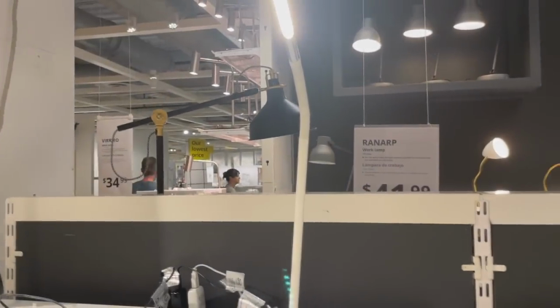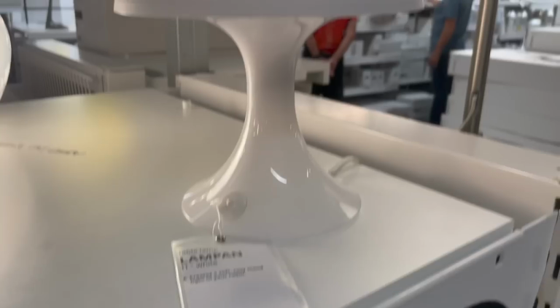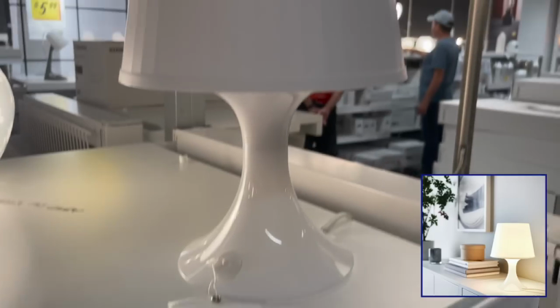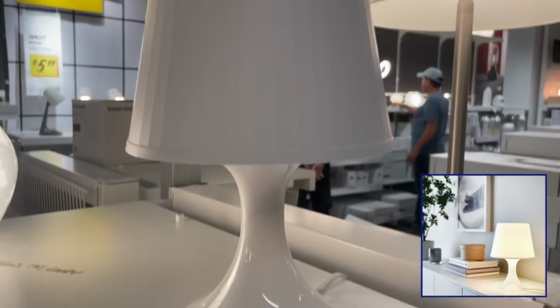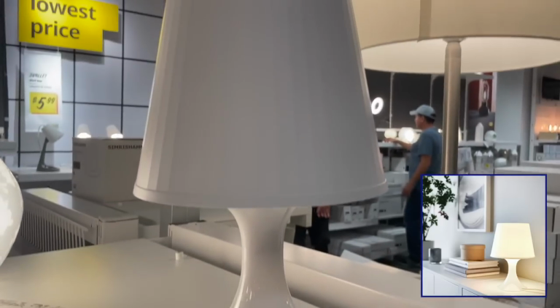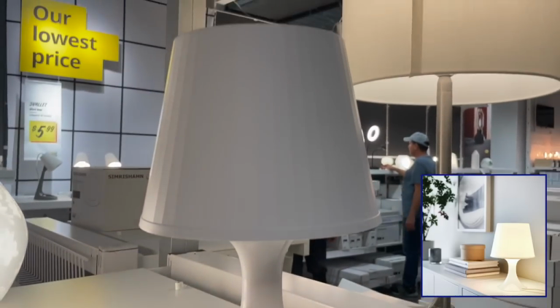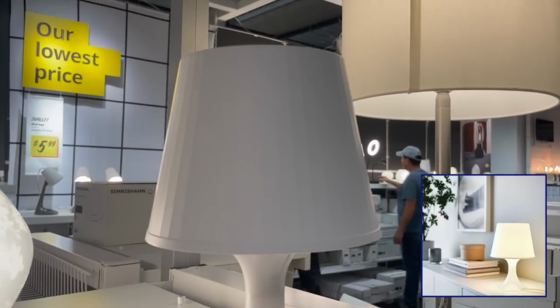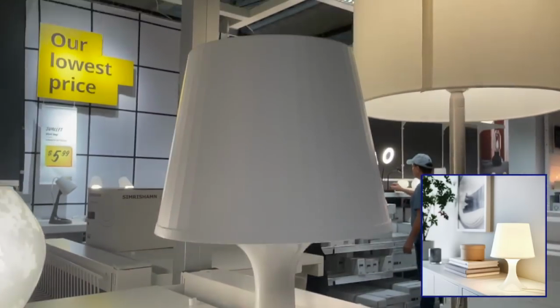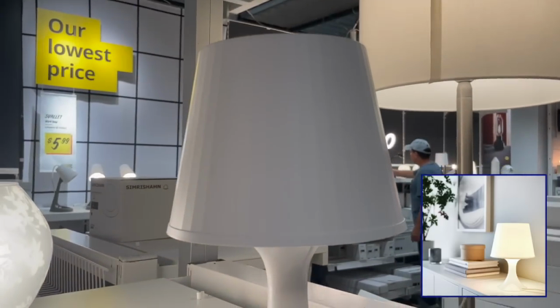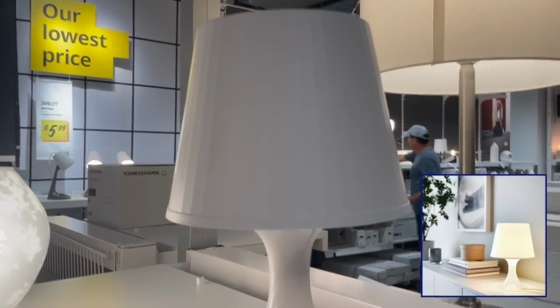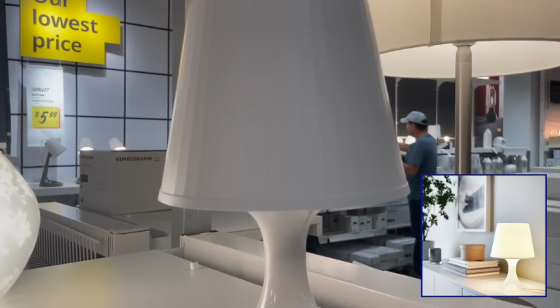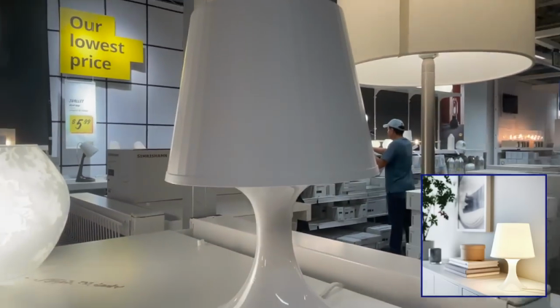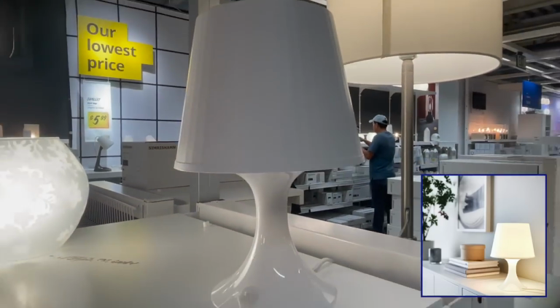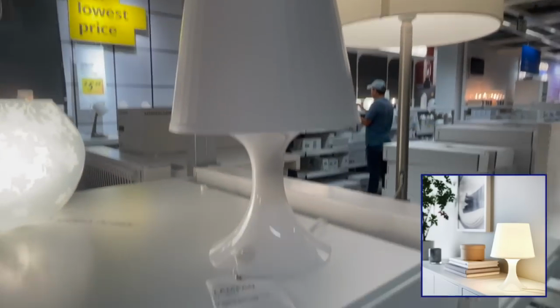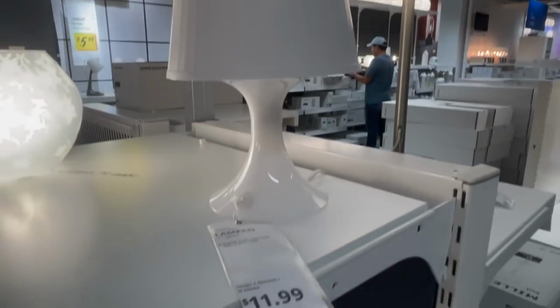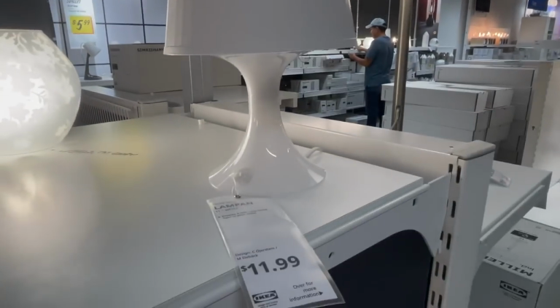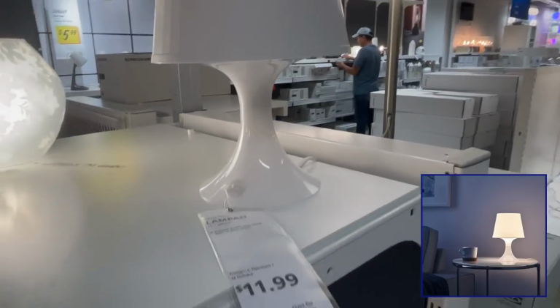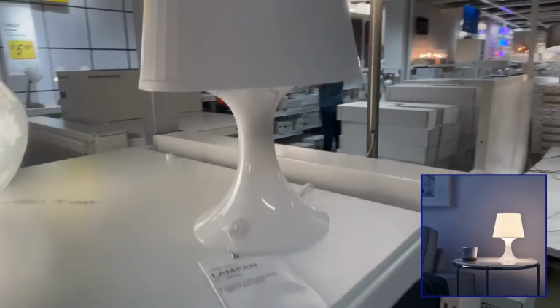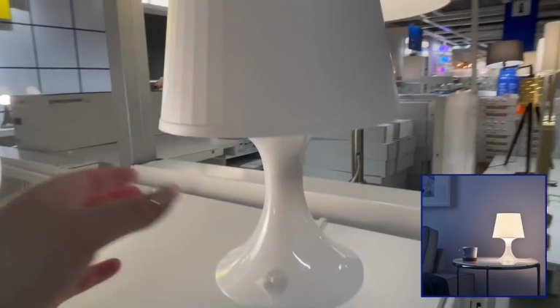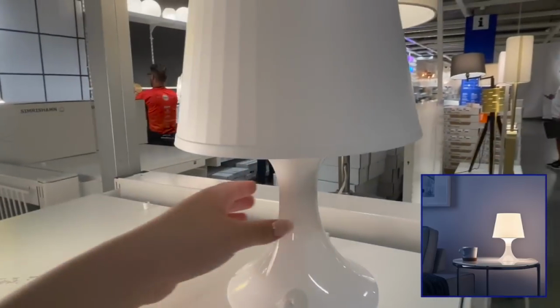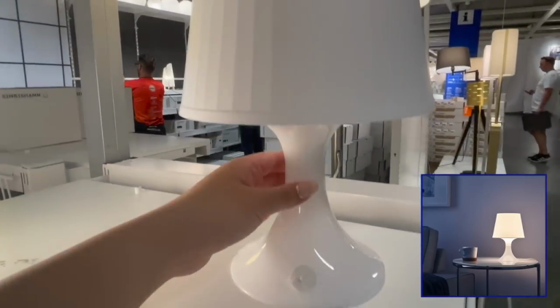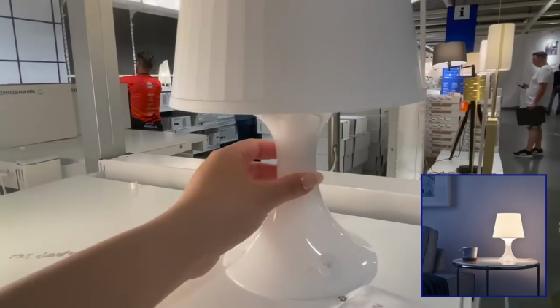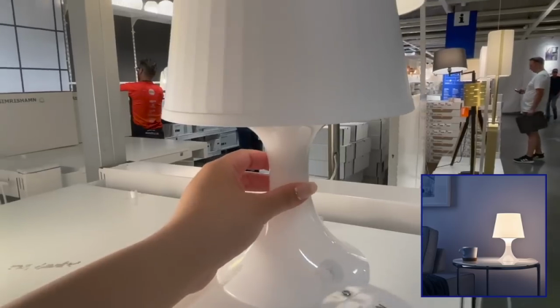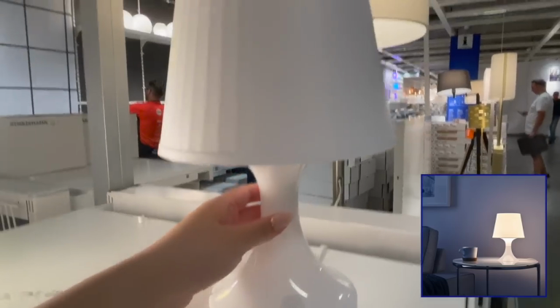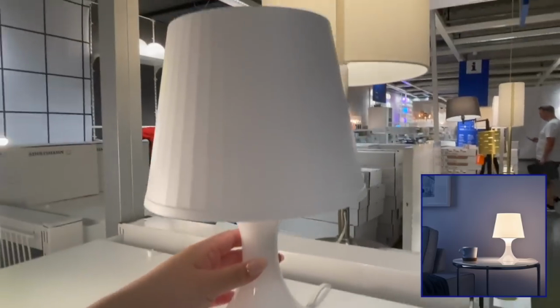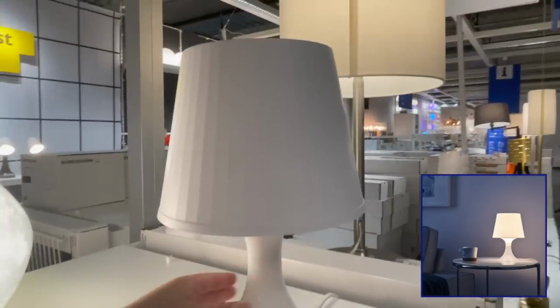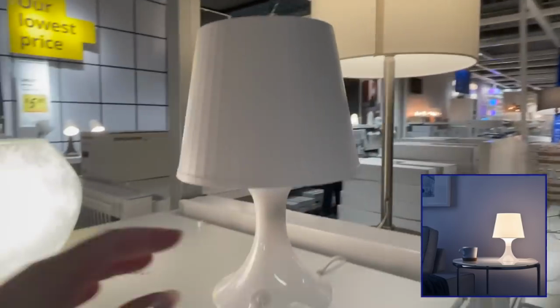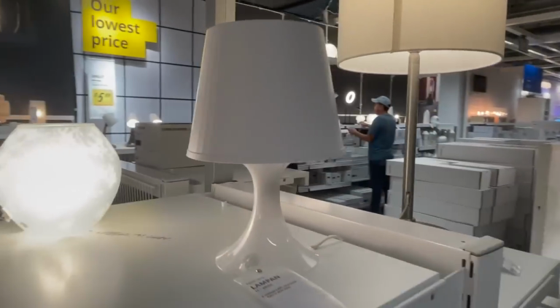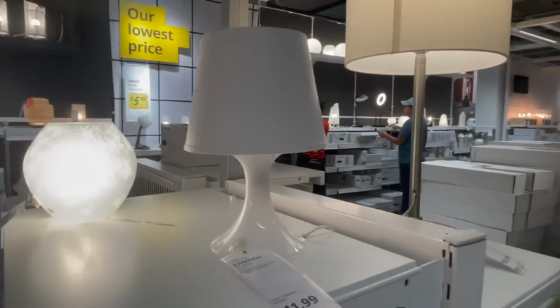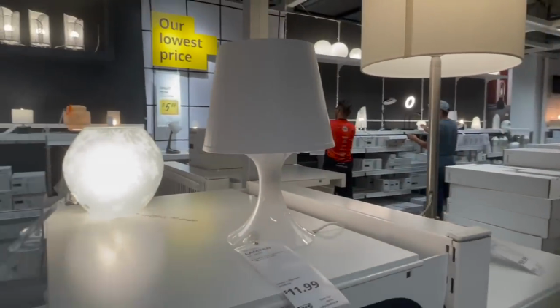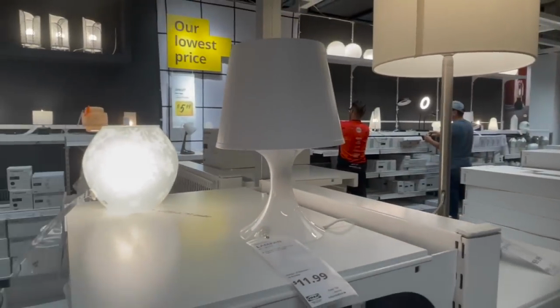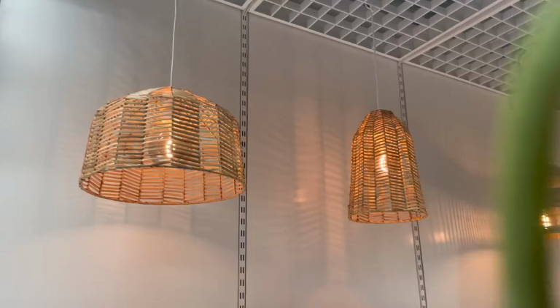This is one of my absolute favorite lamps — I myself purchased four of these. This is the perfect combination of retro and modern. It really will make your space warm and inviting.